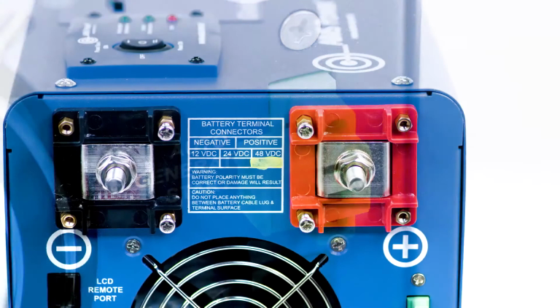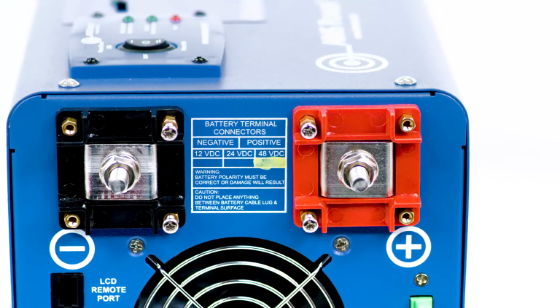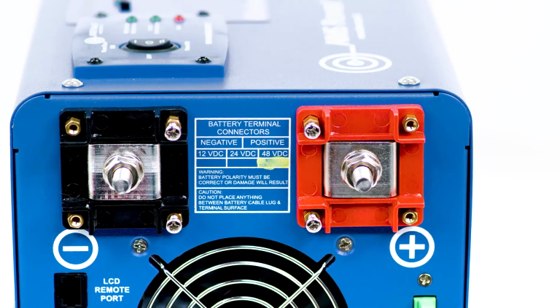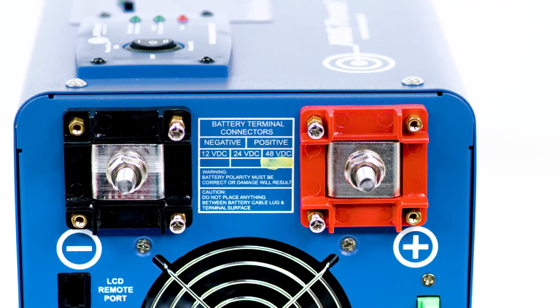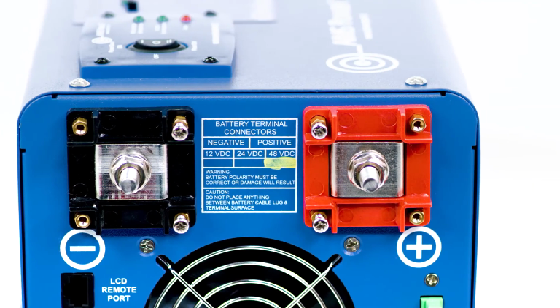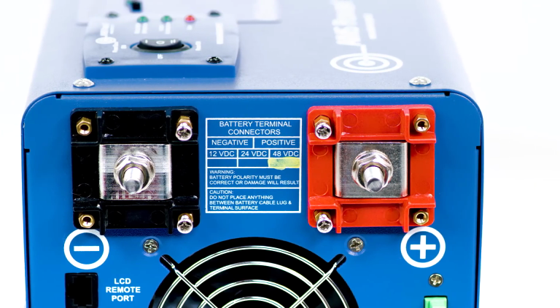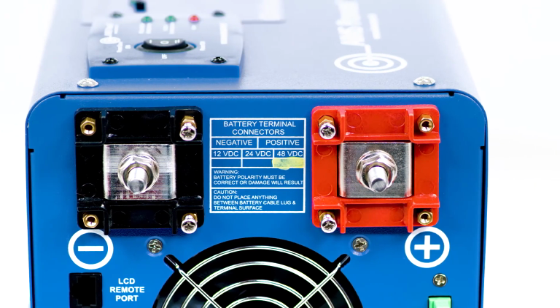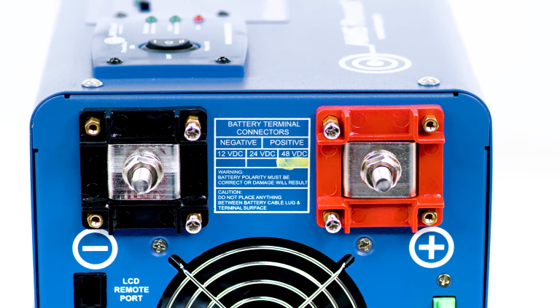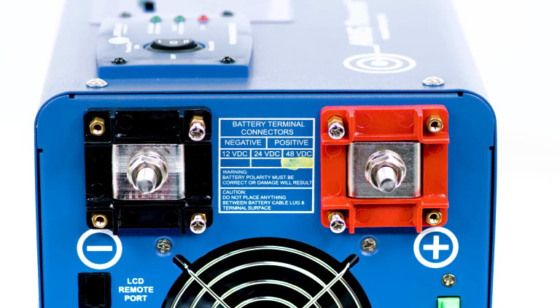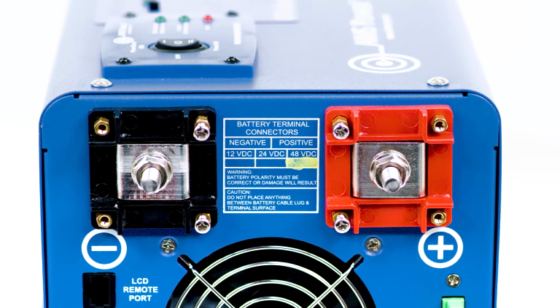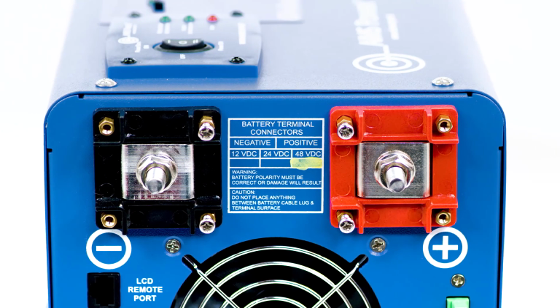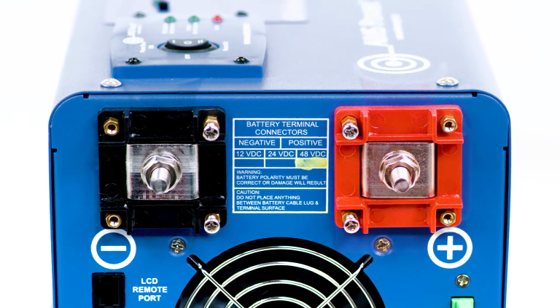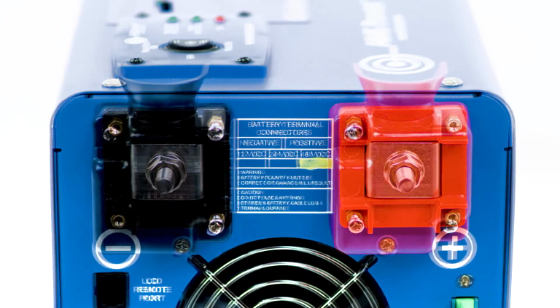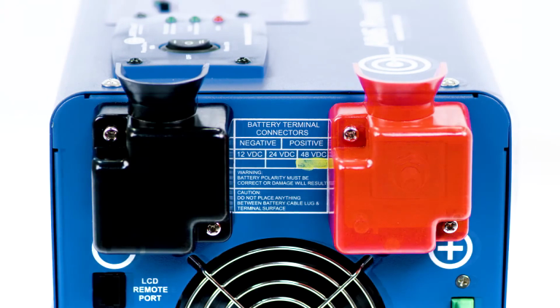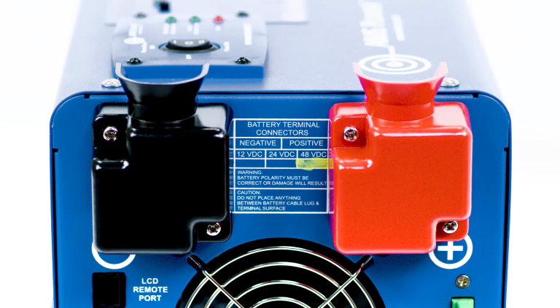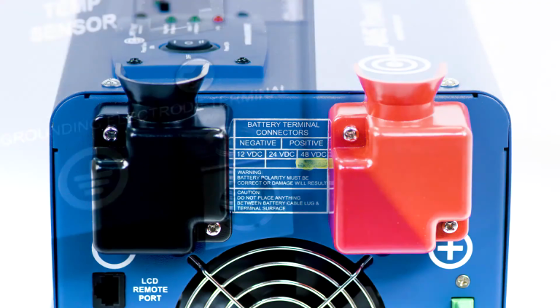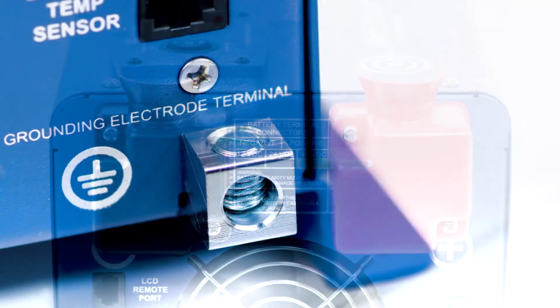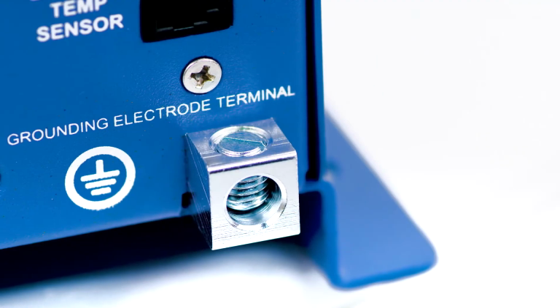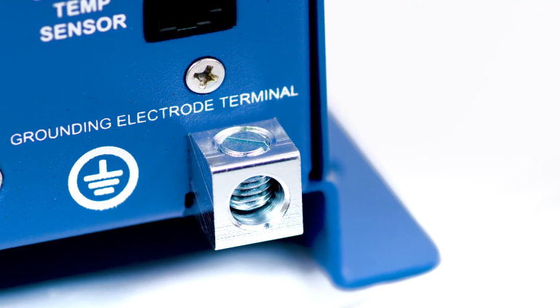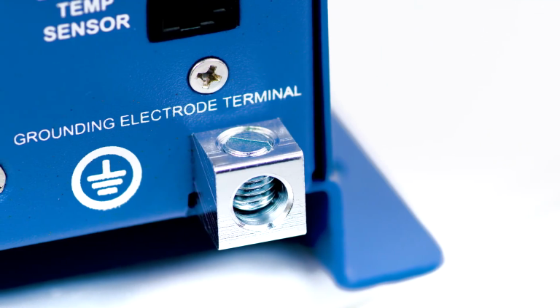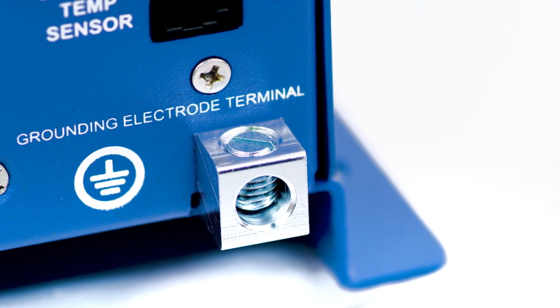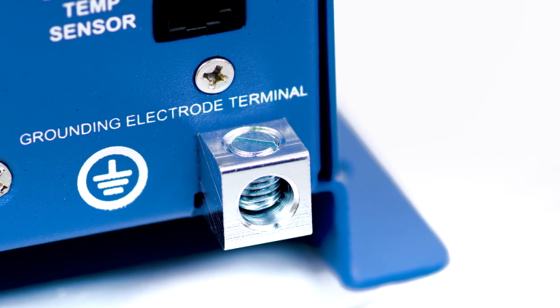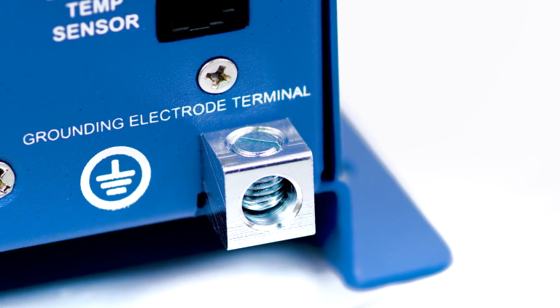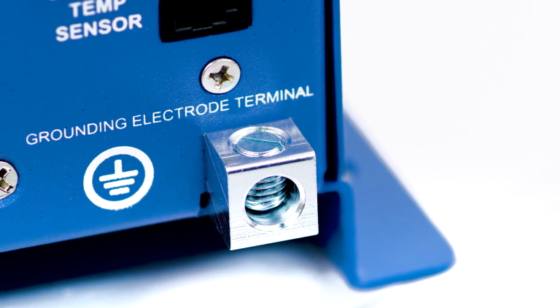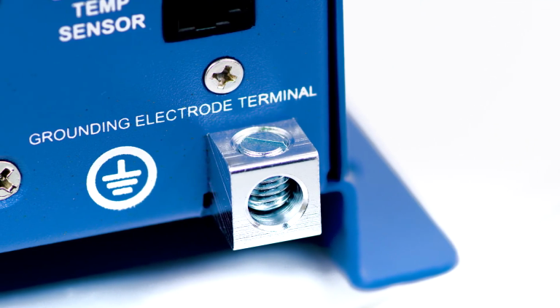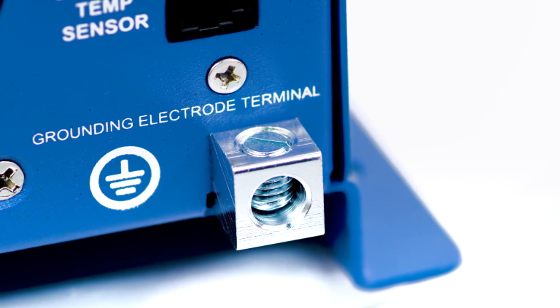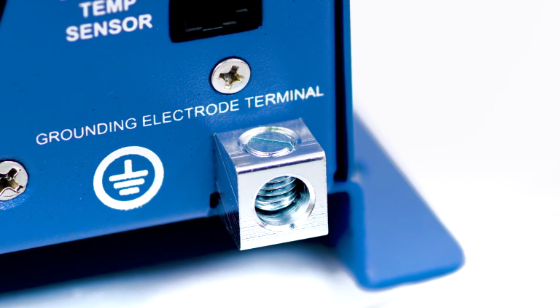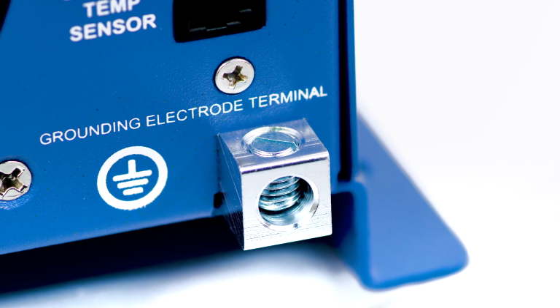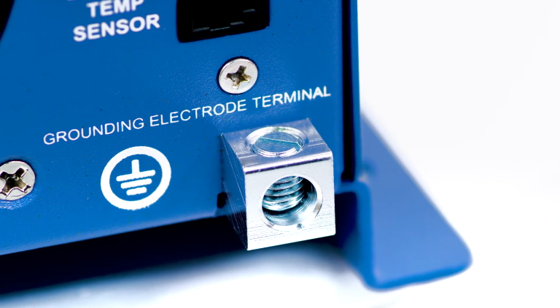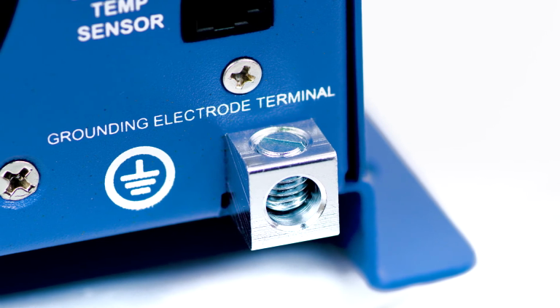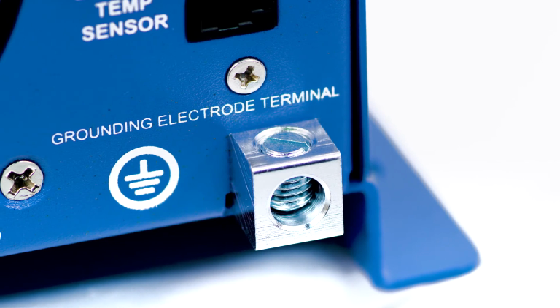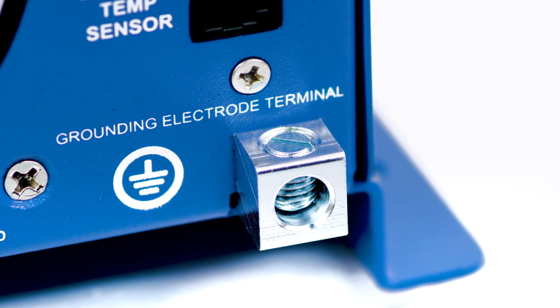The DC terminals are located on the back of the inverter — one red, one black — with covers included. The grounding terminal is a safety feature that will prevent high voltage on the case of the inverter in the event of a short in the system.